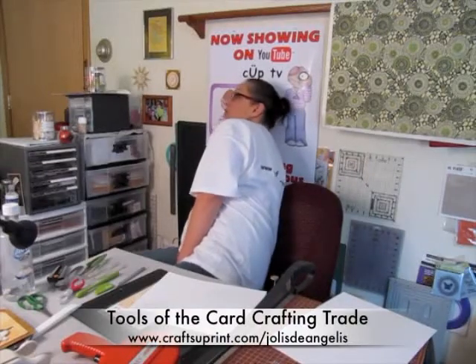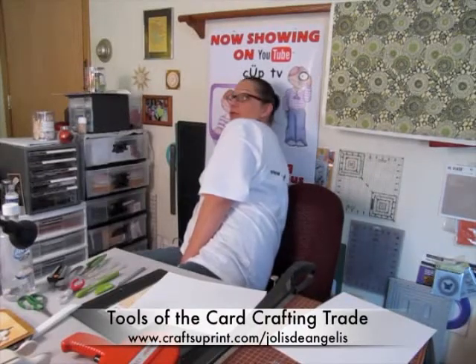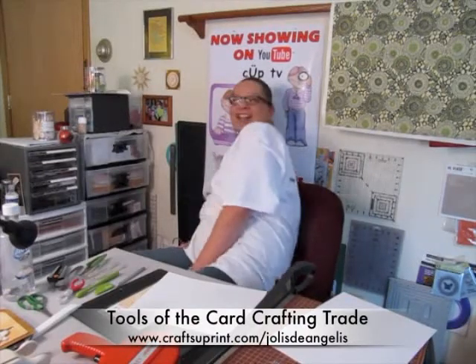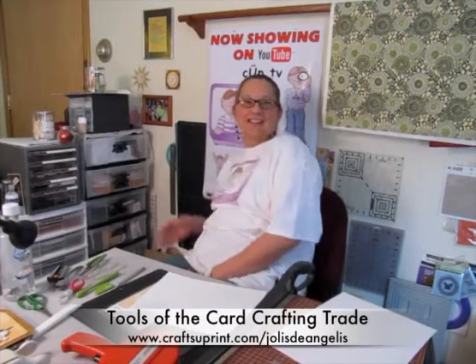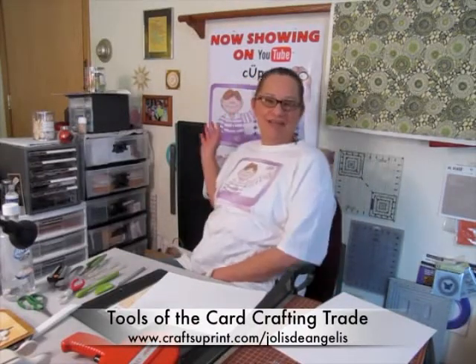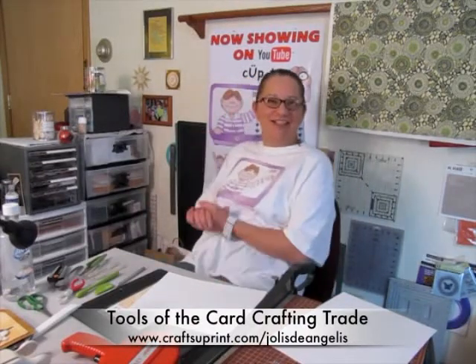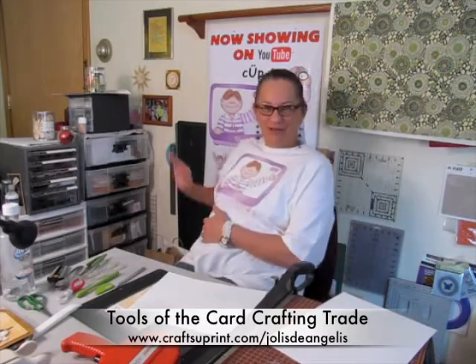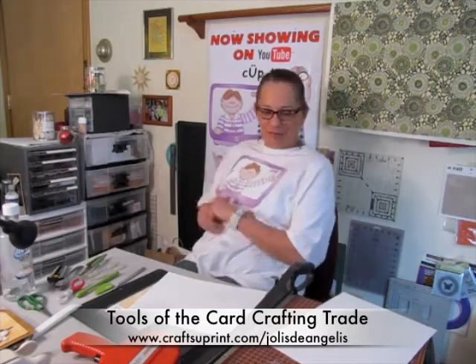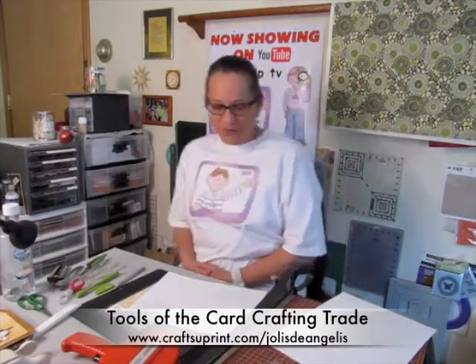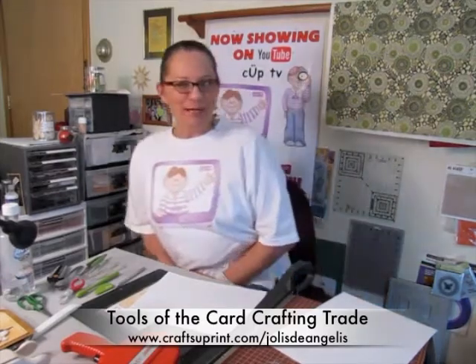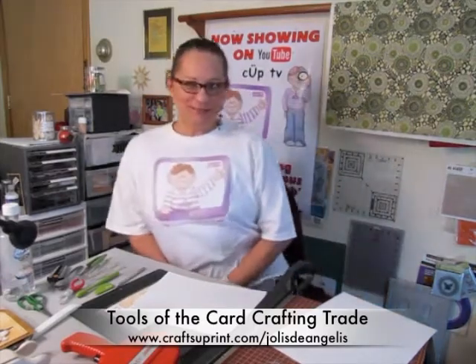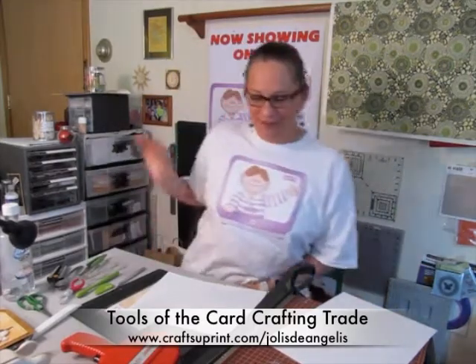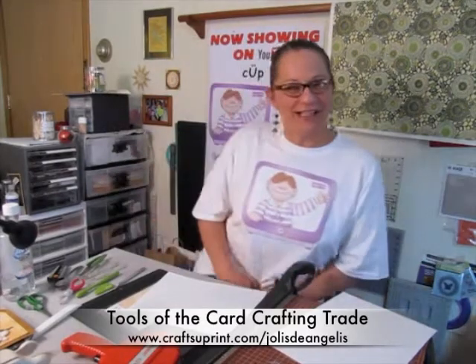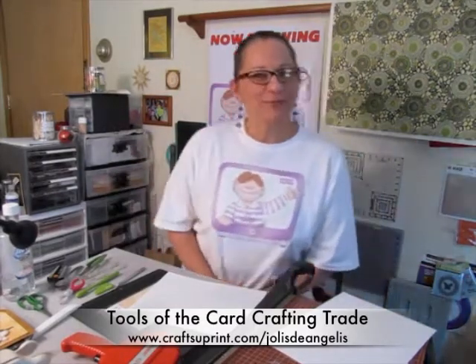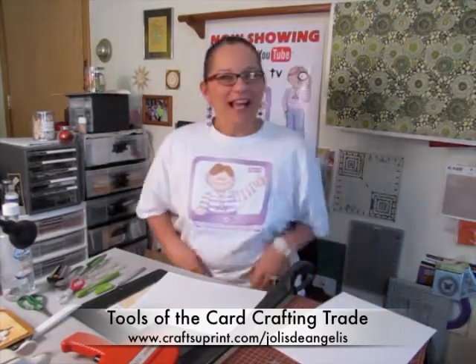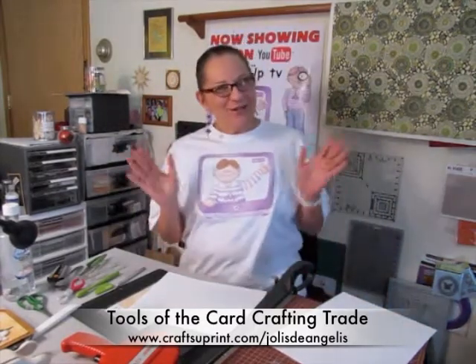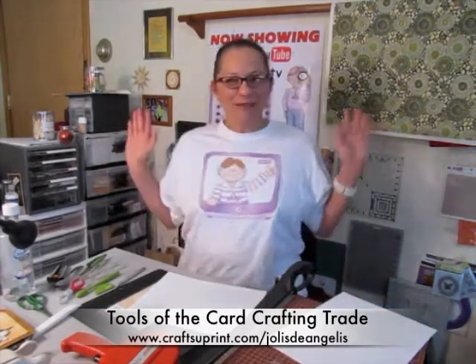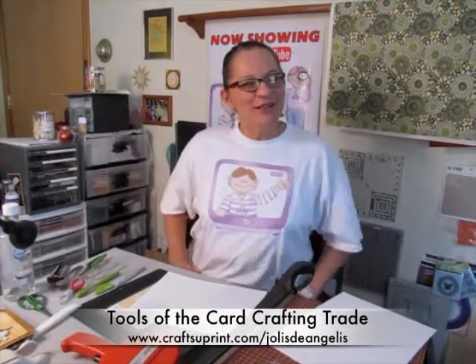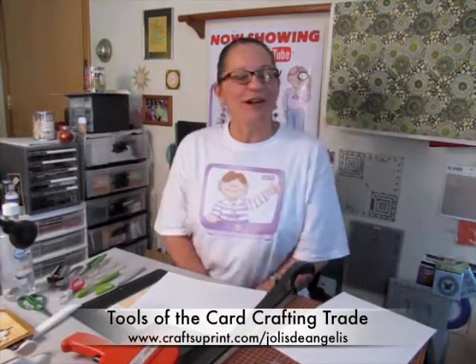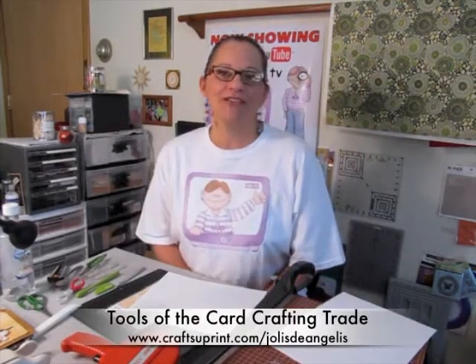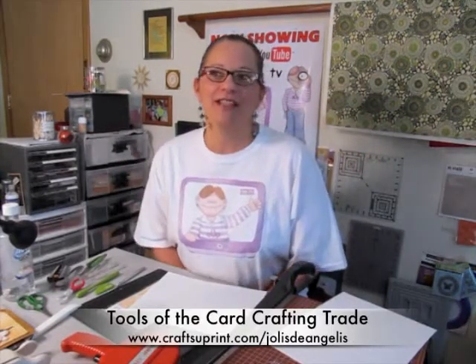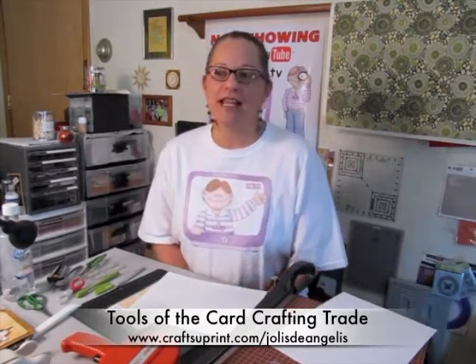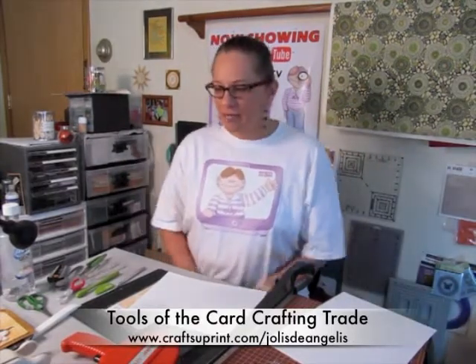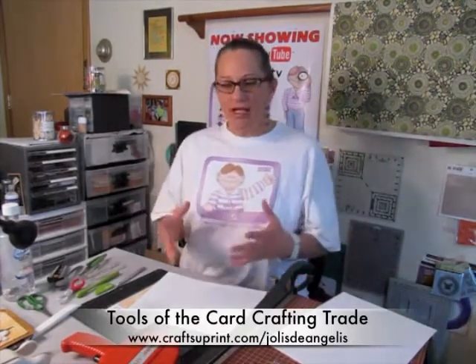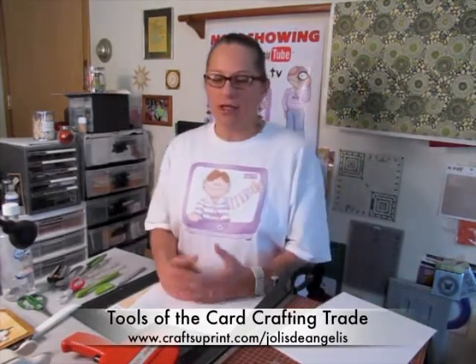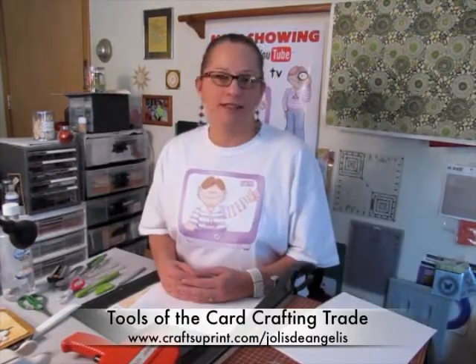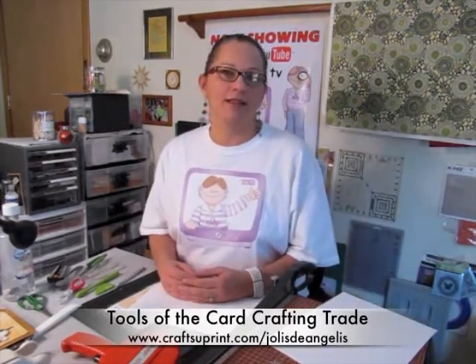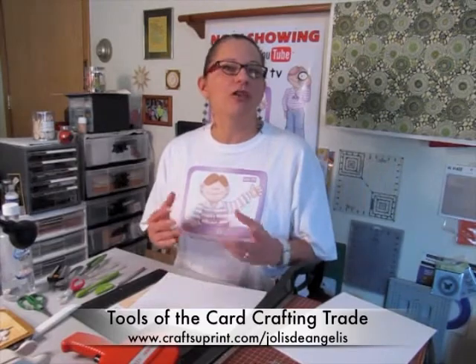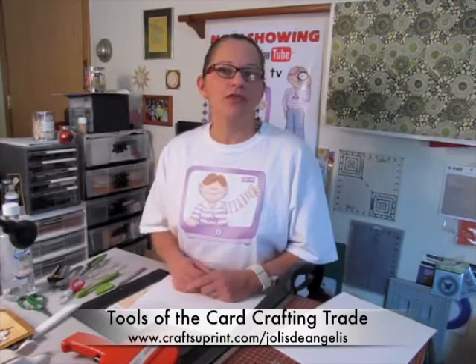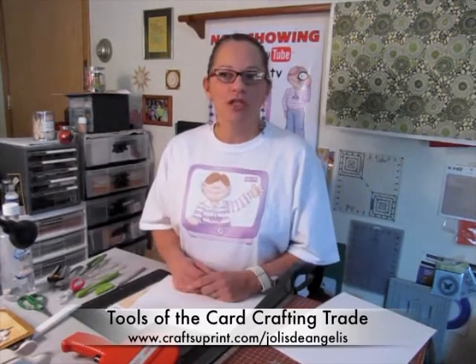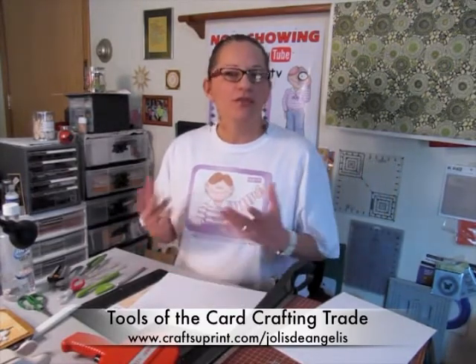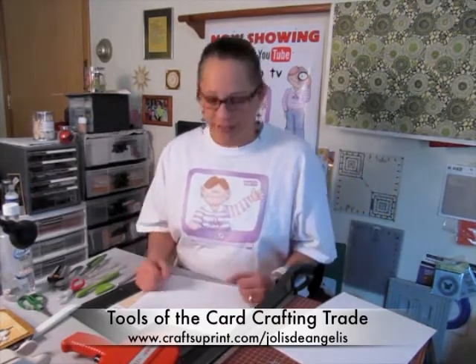Sorry, I'm just having a few private moments with Crafty Bob there. I'll get back to that later. Hello, welcome to my studio. I'm Jolise DeAngelis, and today what I'm going to be talking about is the Card Crafter's Tools of the Trade.